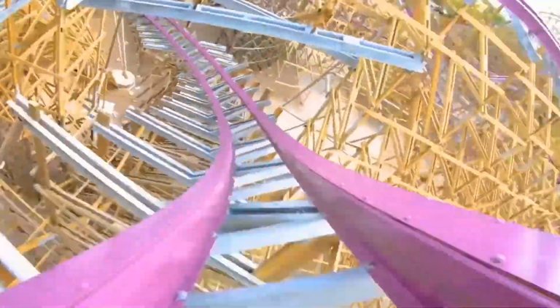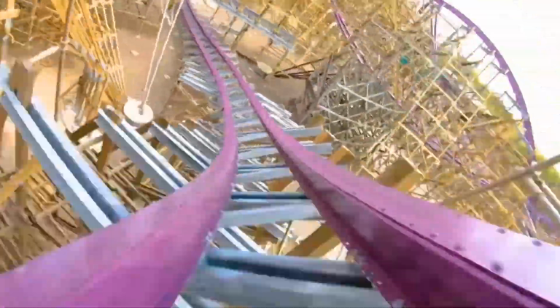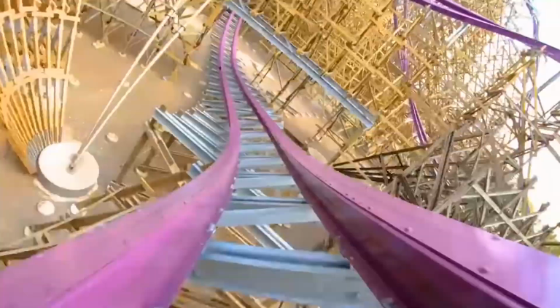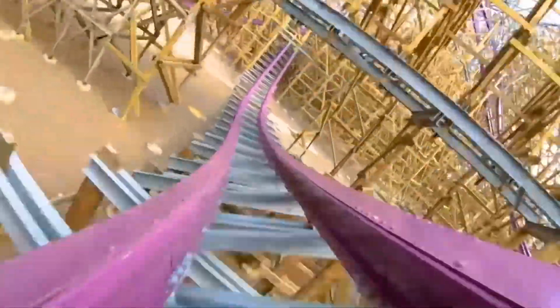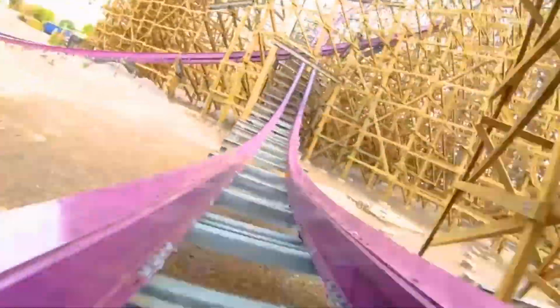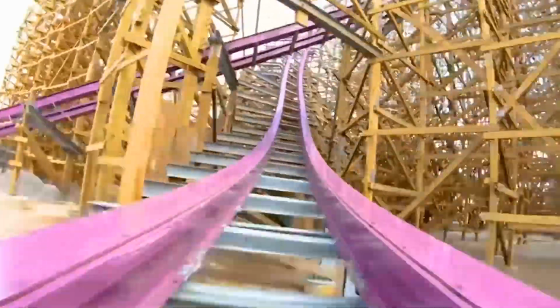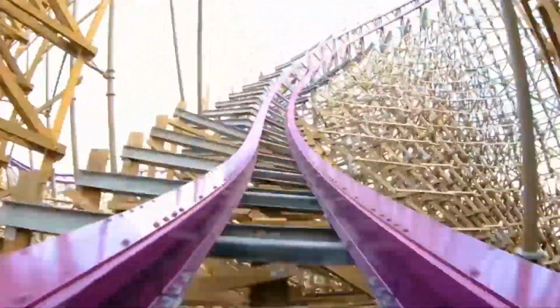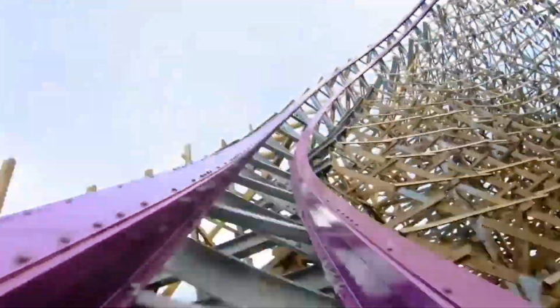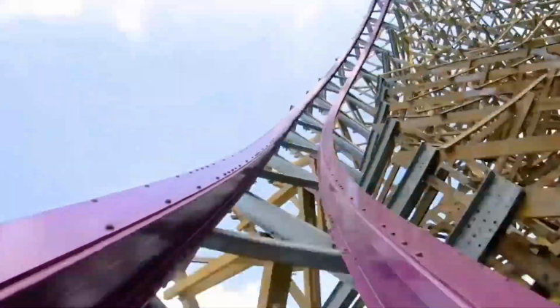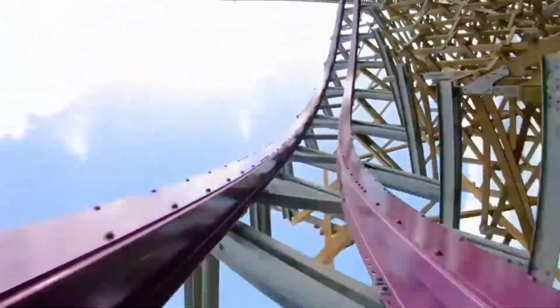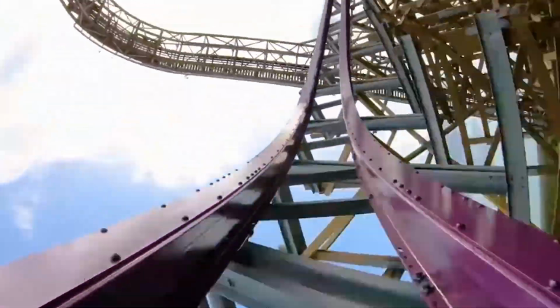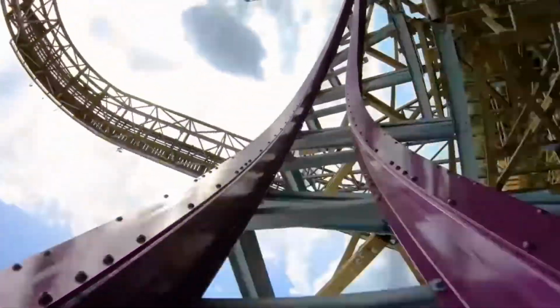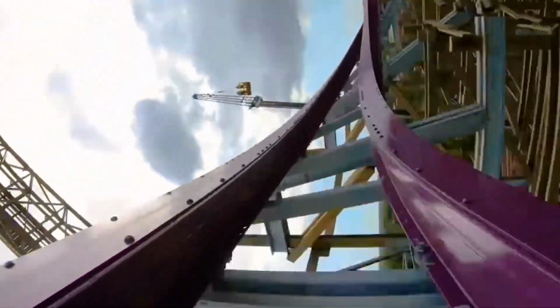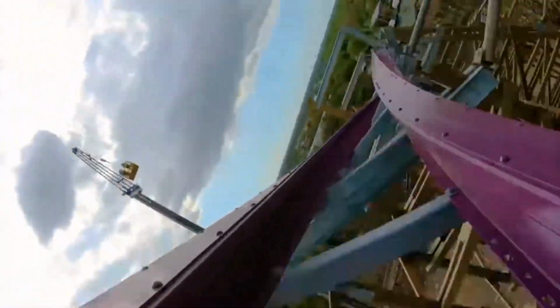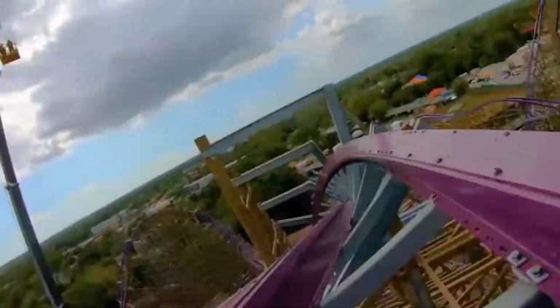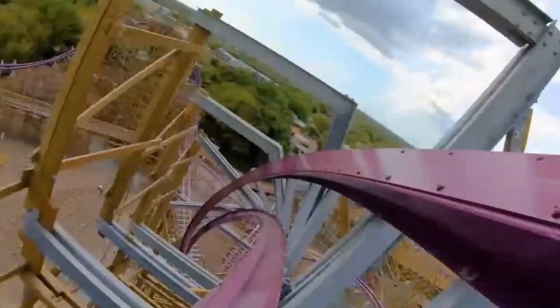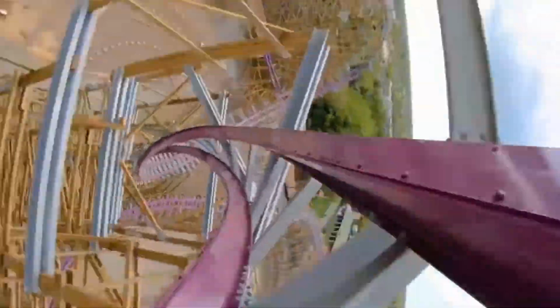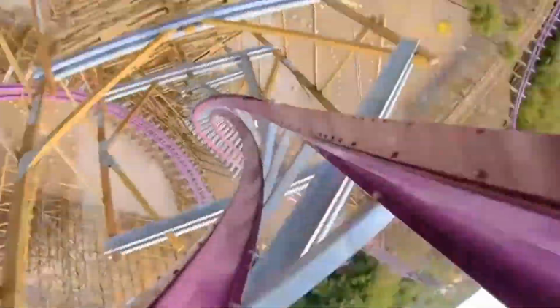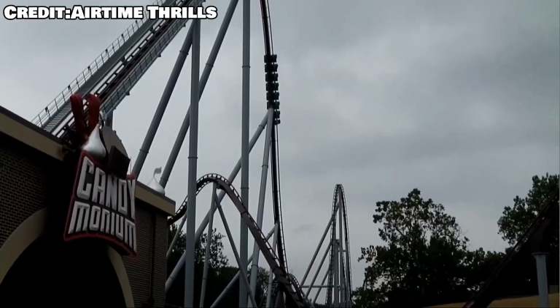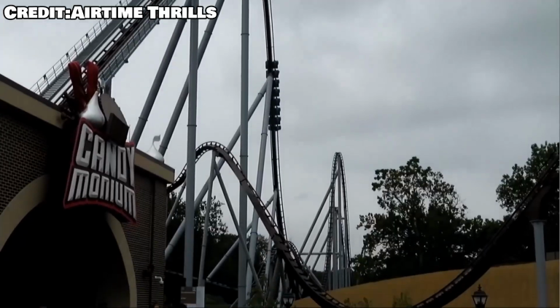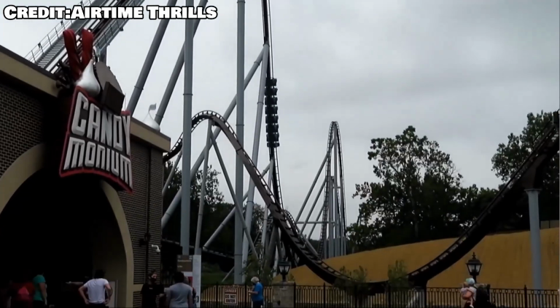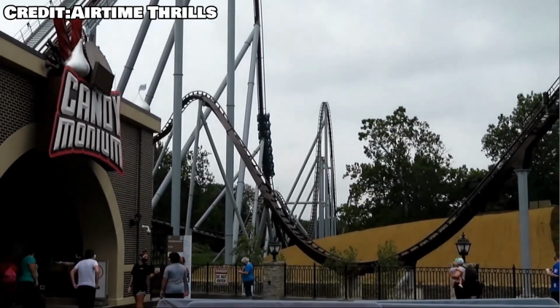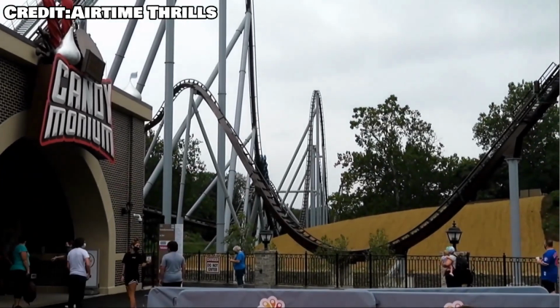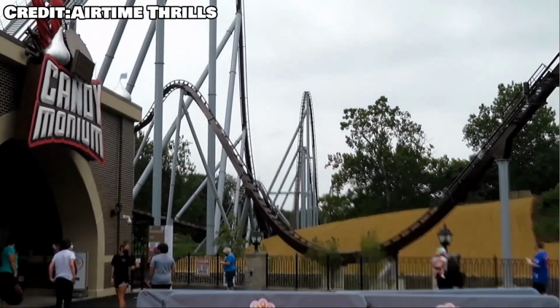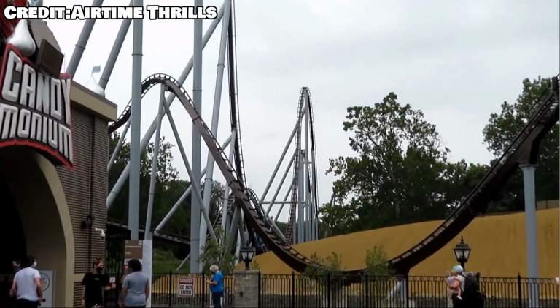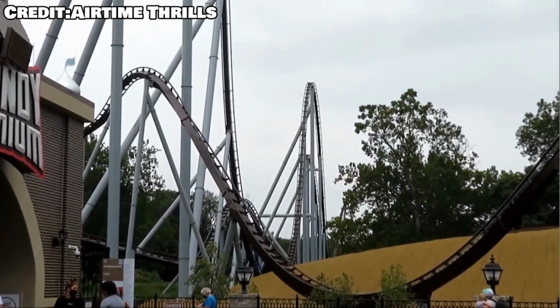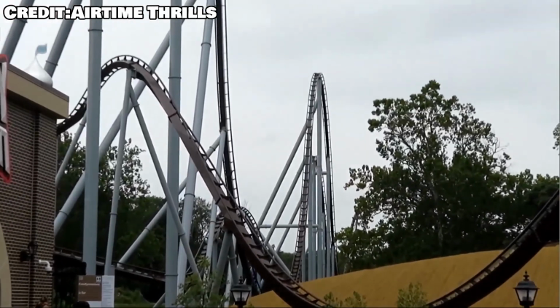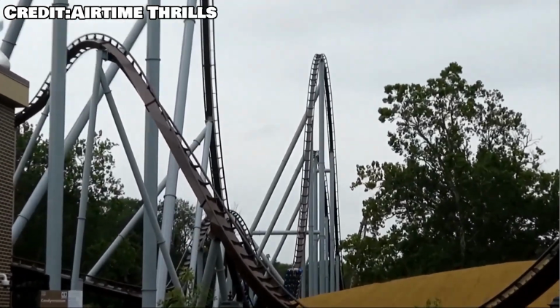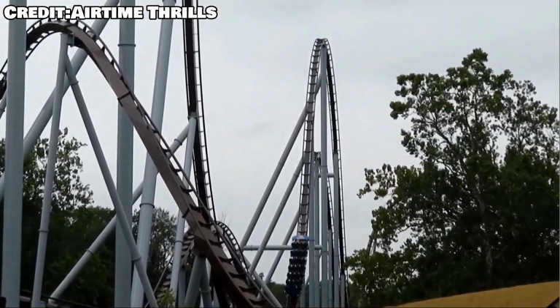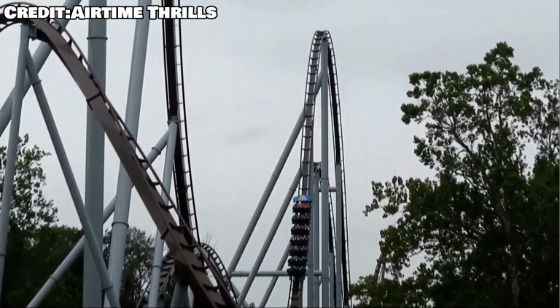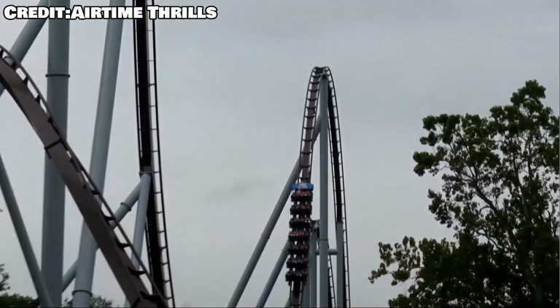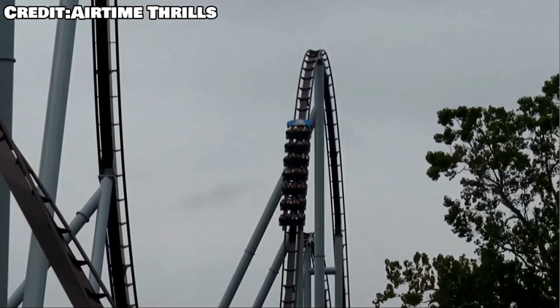For me, I'm restricting hypercoasters to classic sit-down coasters that are in the 200 to 300 foot height range, or have a drop that's in that range. They use a lift hill, and they got a big drop to start it off. Anything that fits that criteria is a hyper to me.